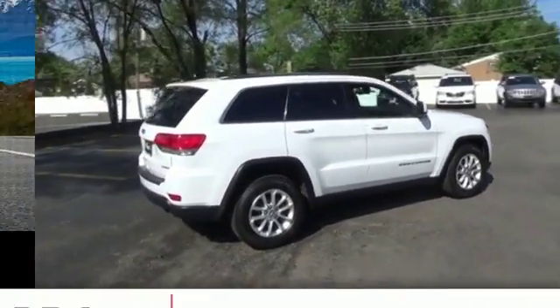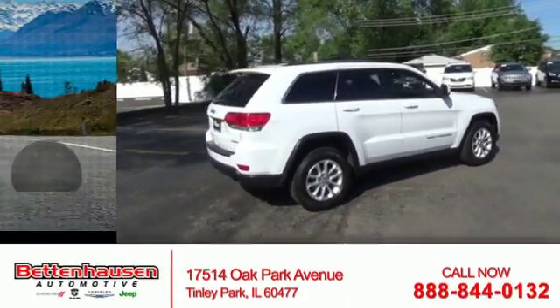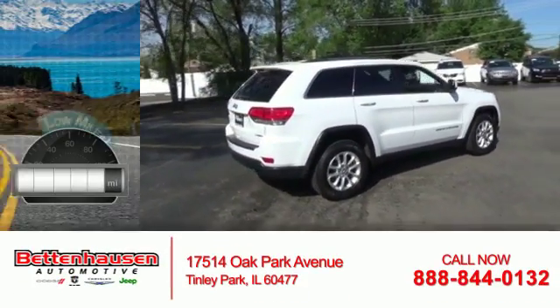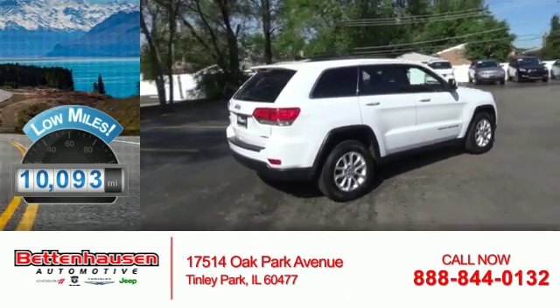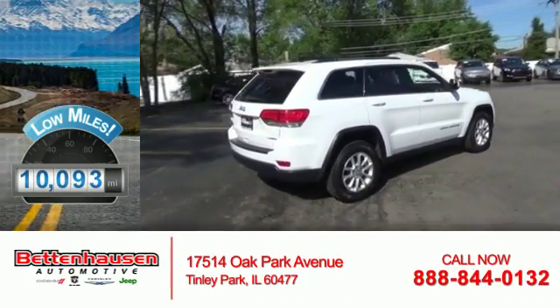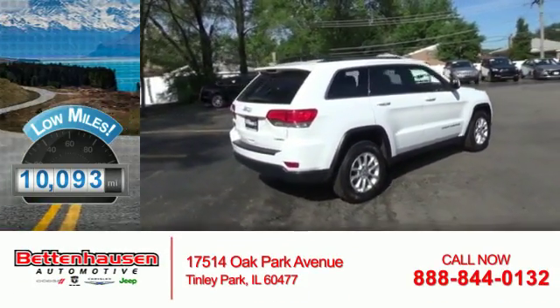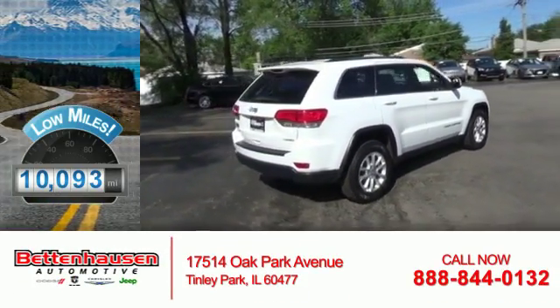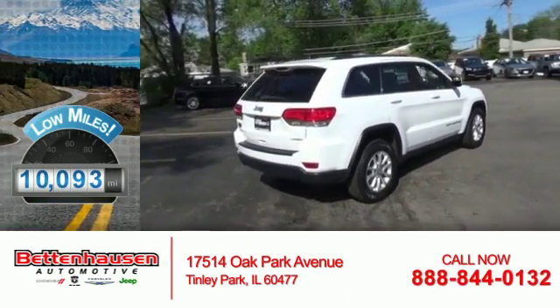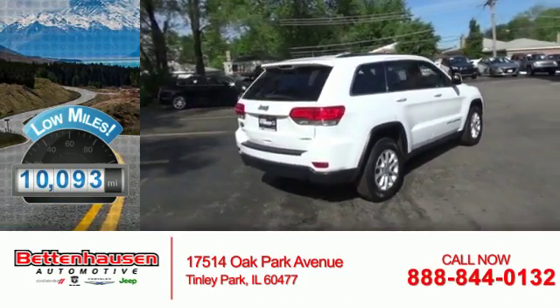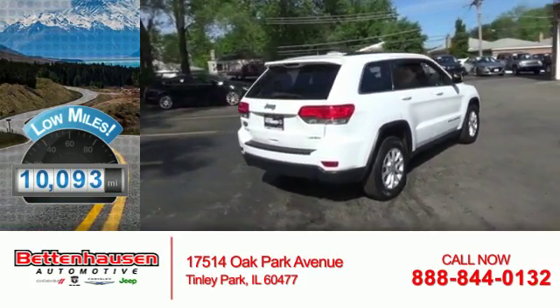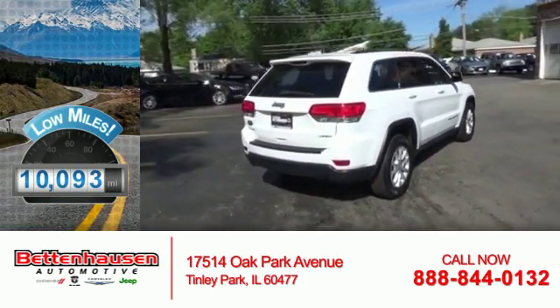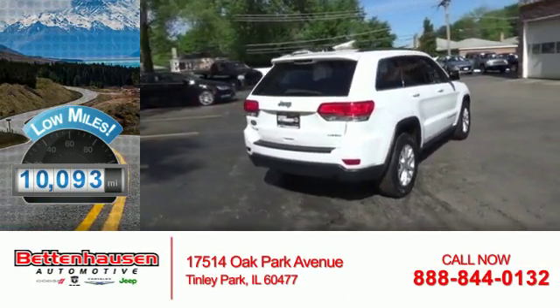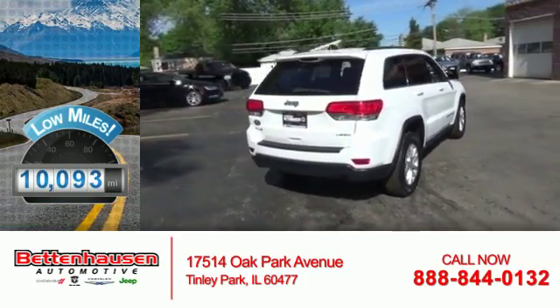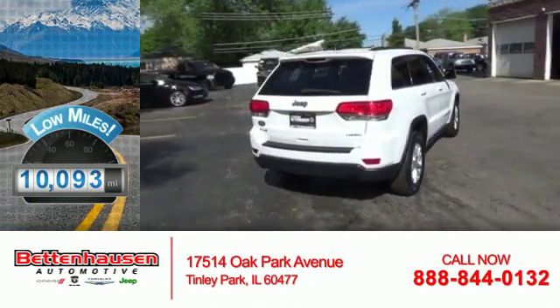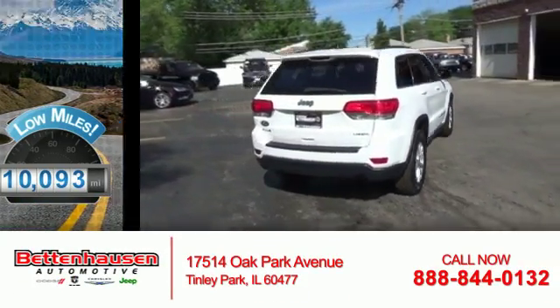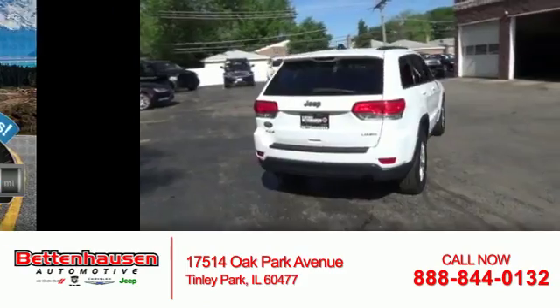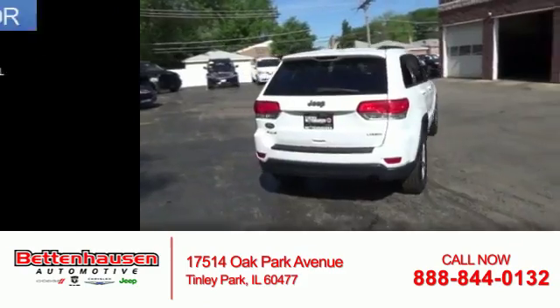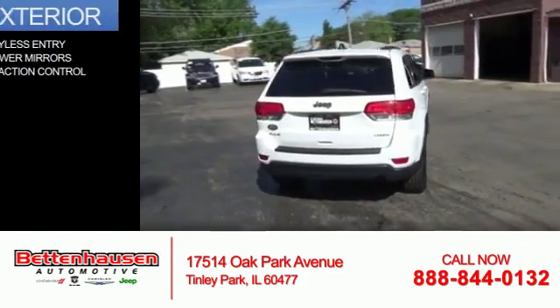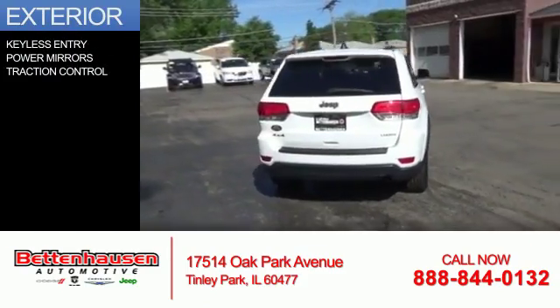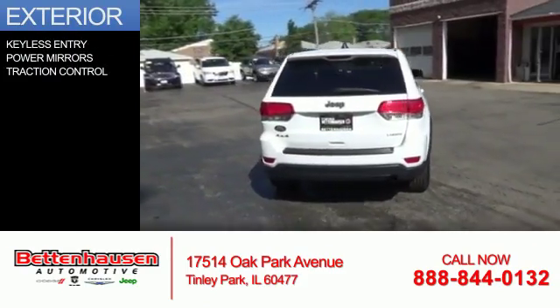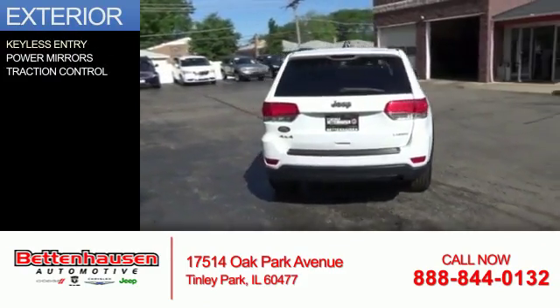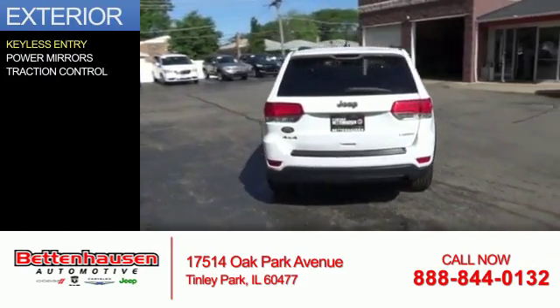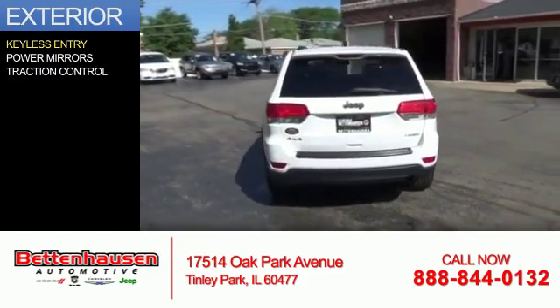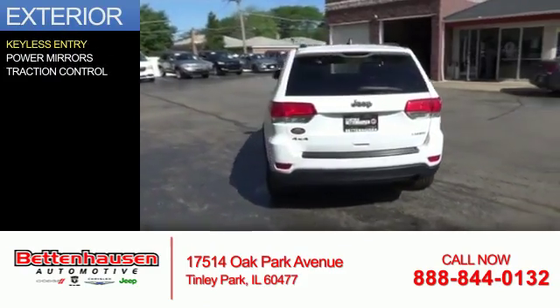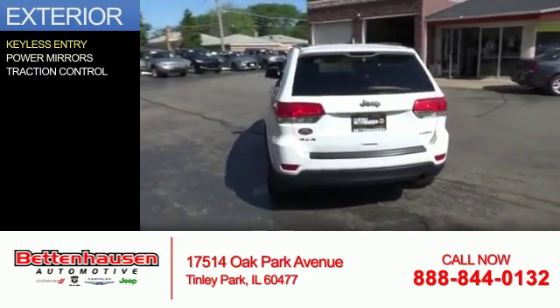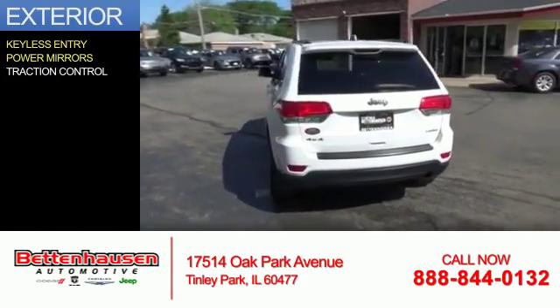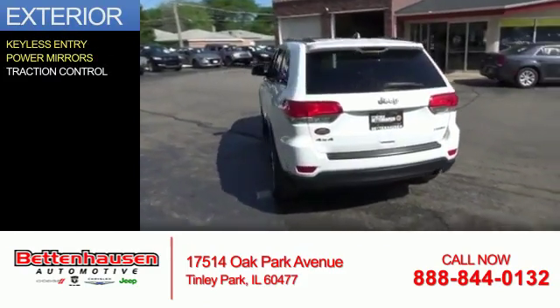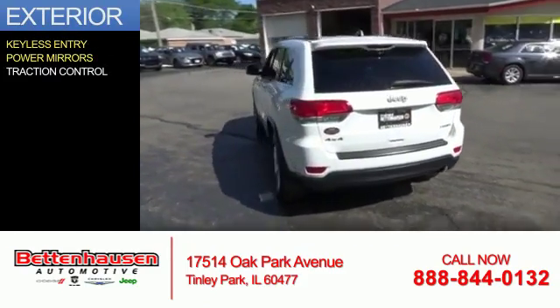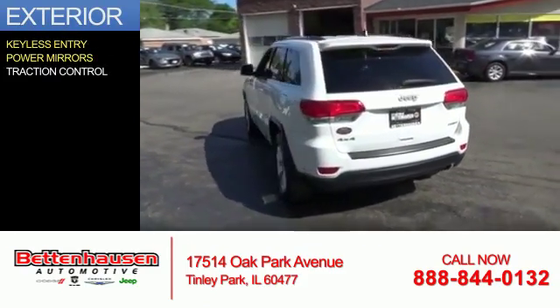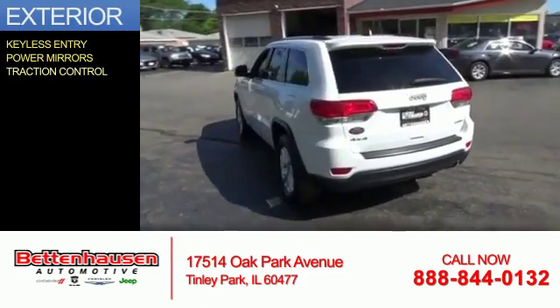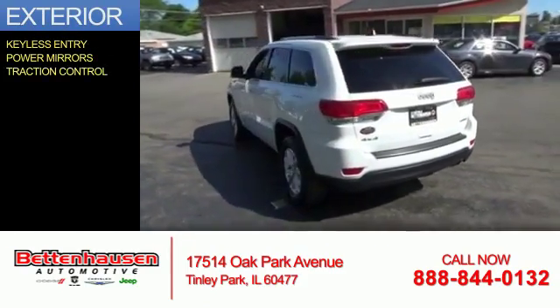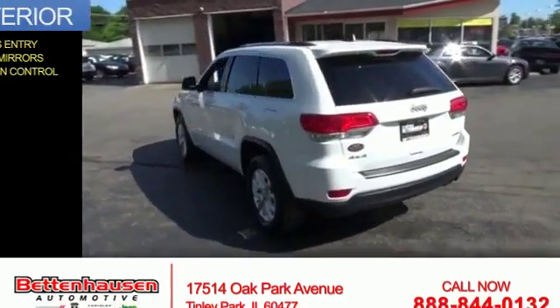With fewer than 15,000 miles, this vehicle has a long road ahead. The features include keyless entry, power mirrors, and traction control.